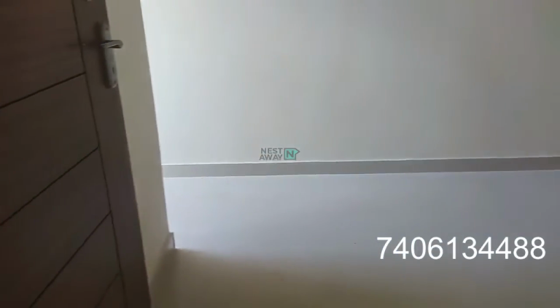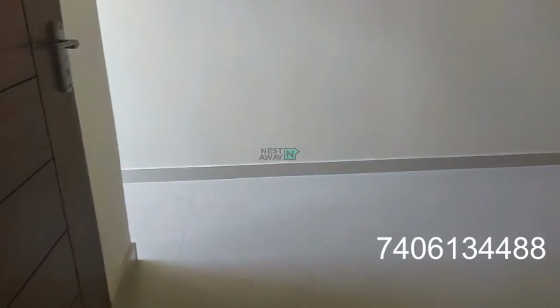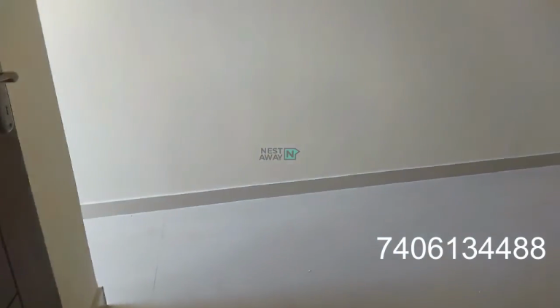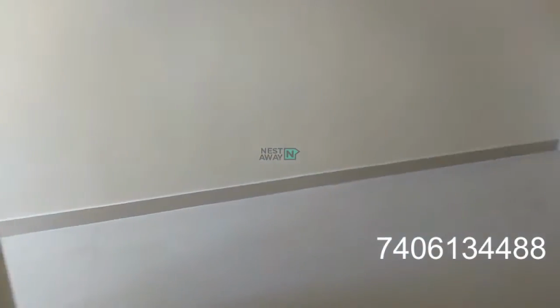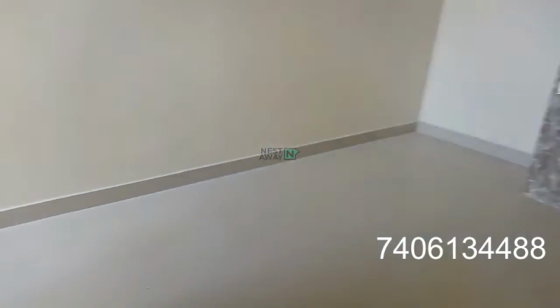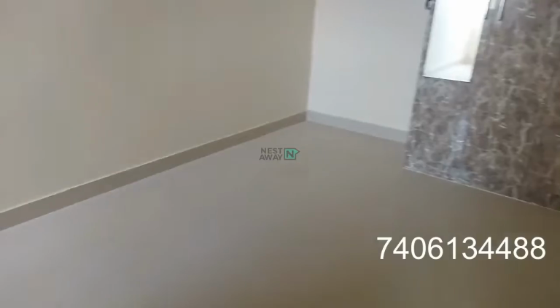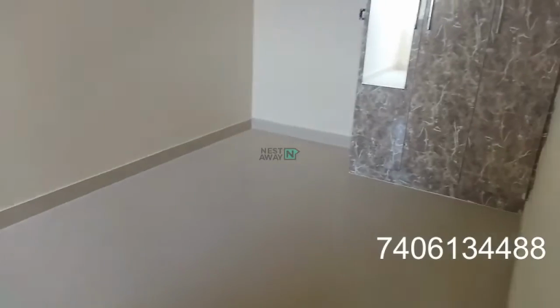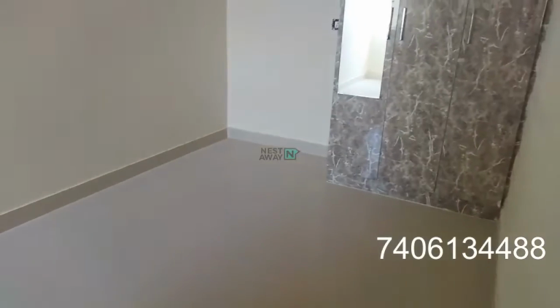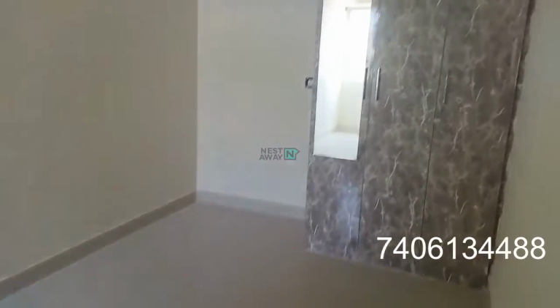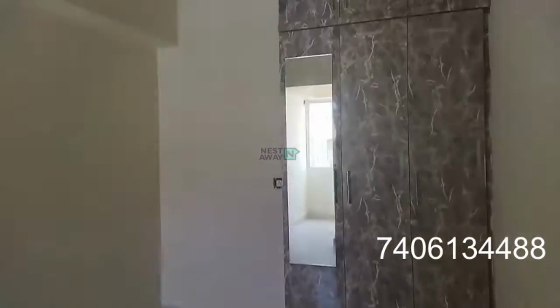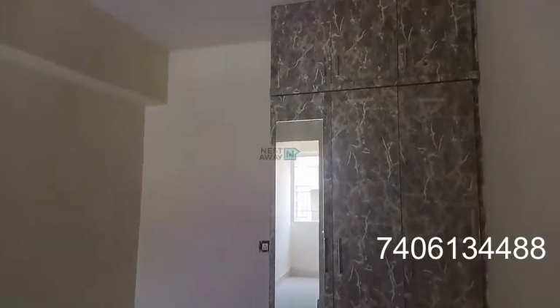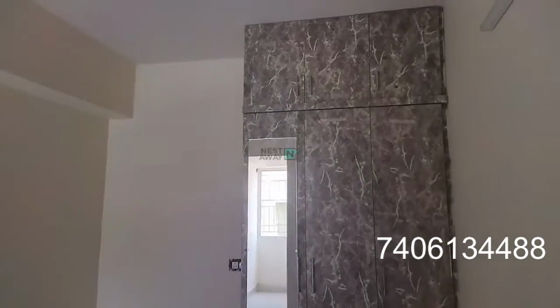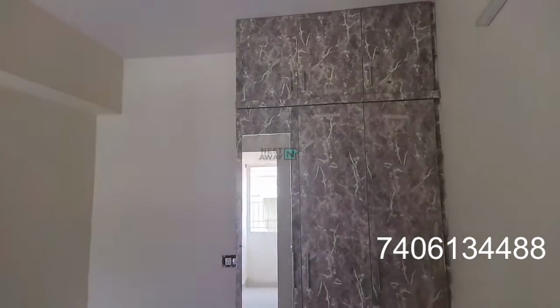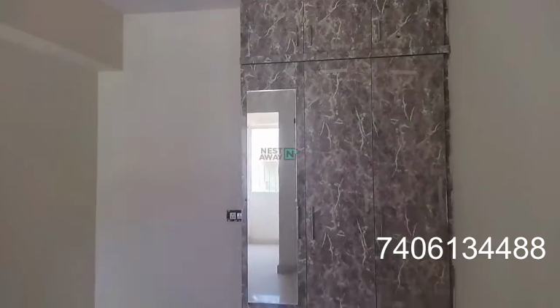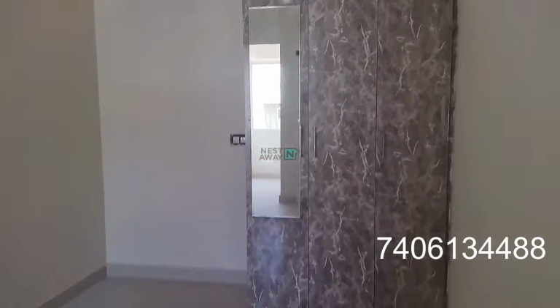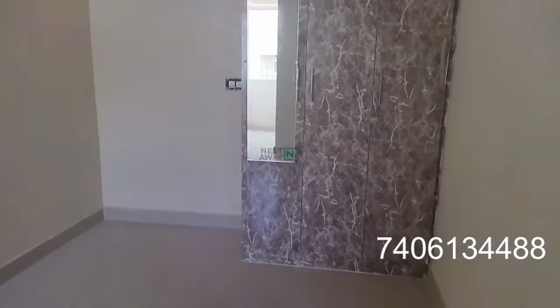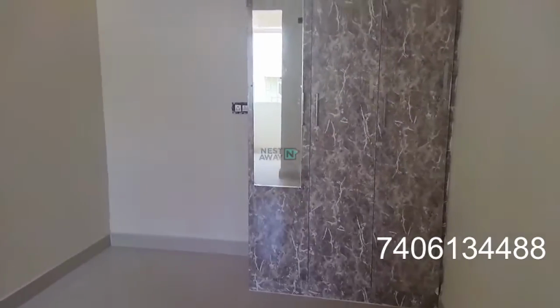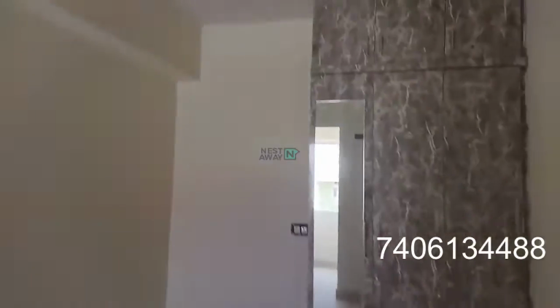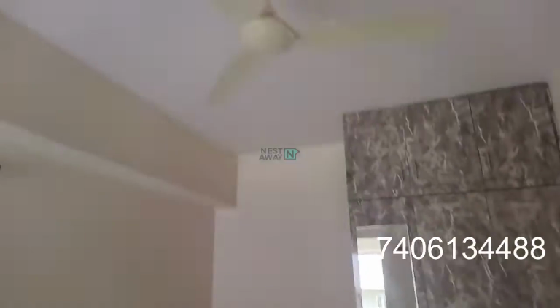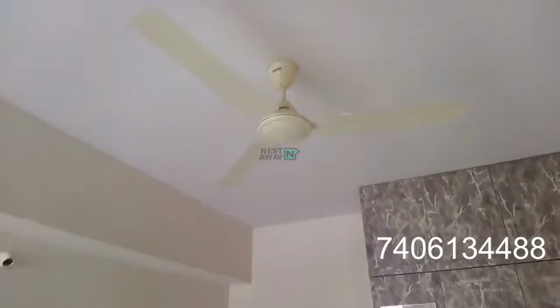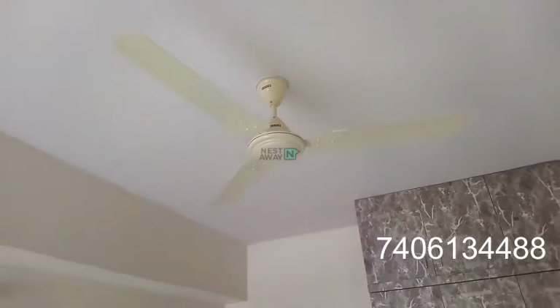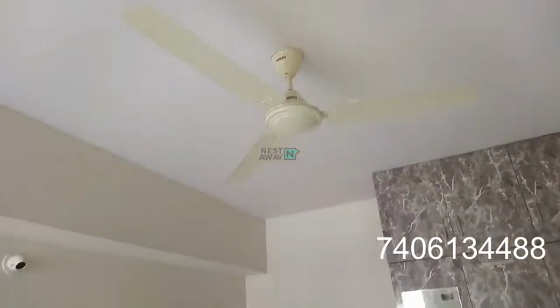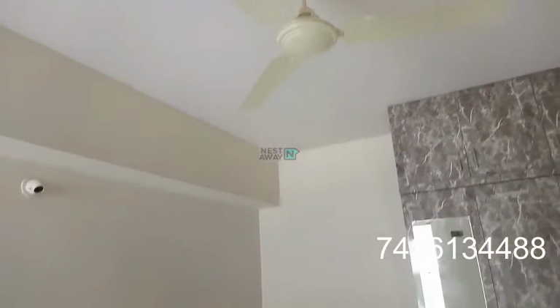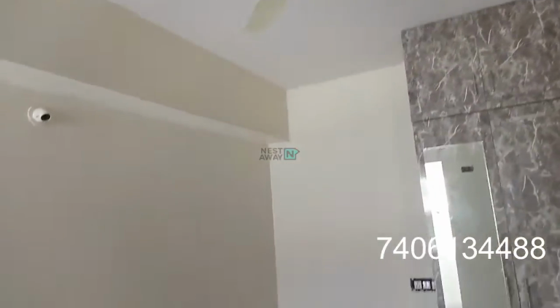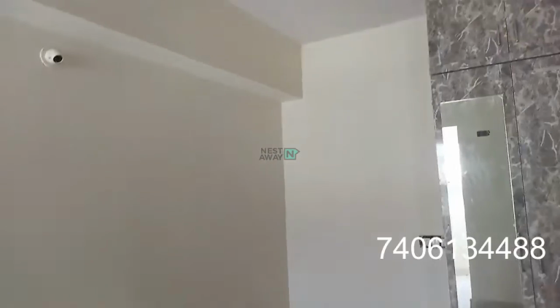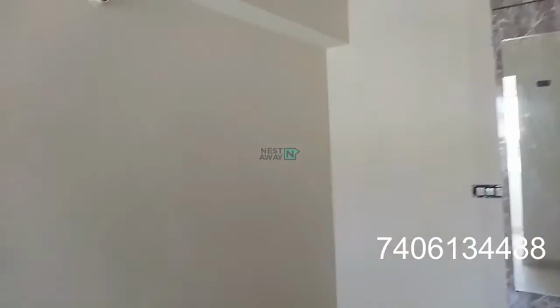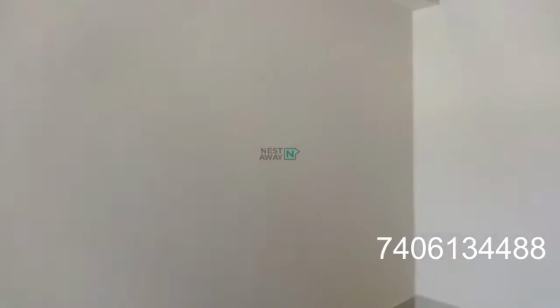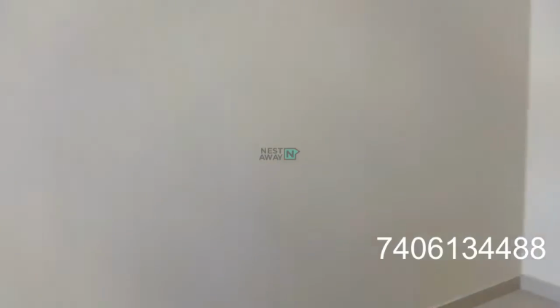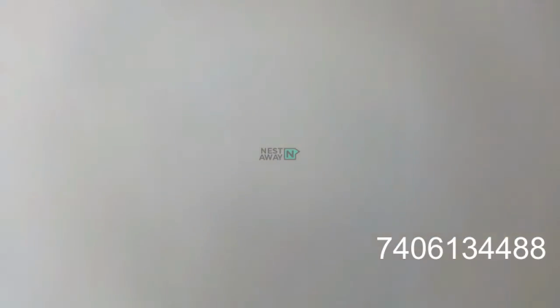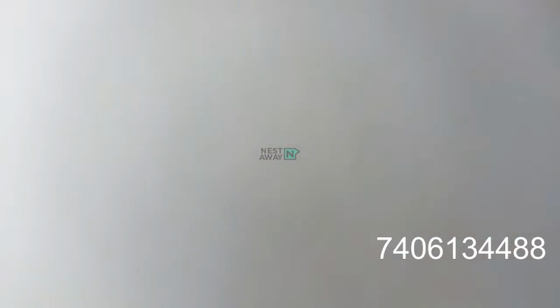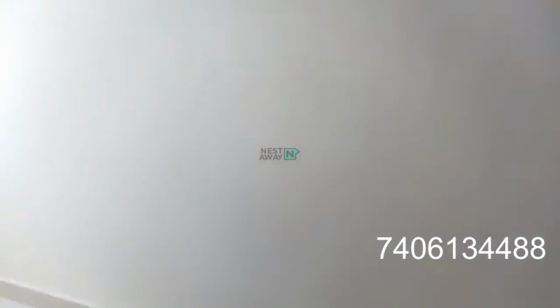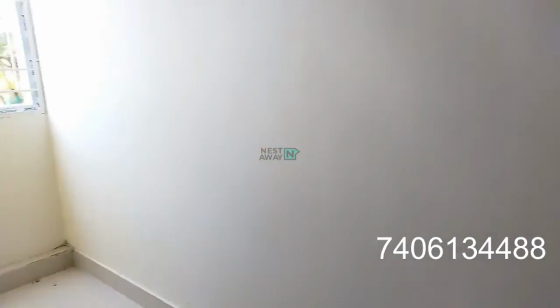The room — the bedroom — has a cupboard, mirror, and a fan. Lighting and everything is provided.